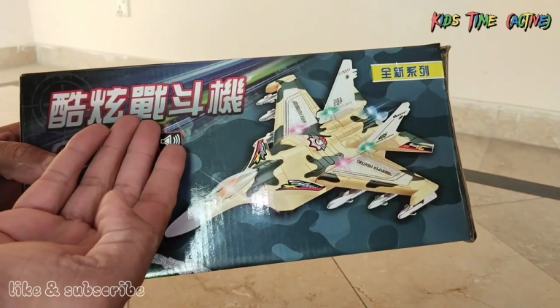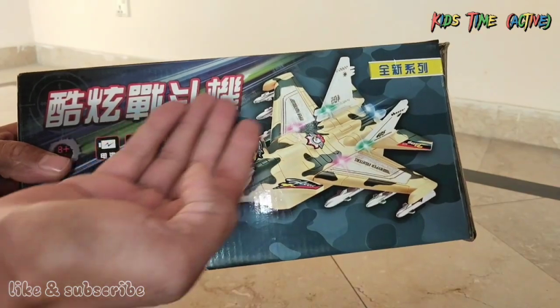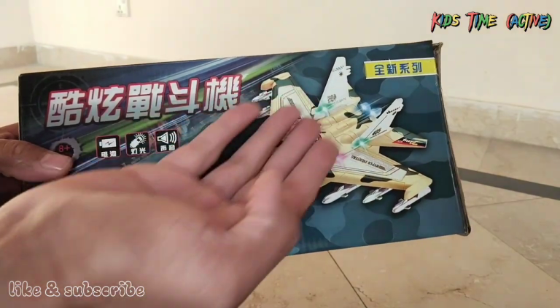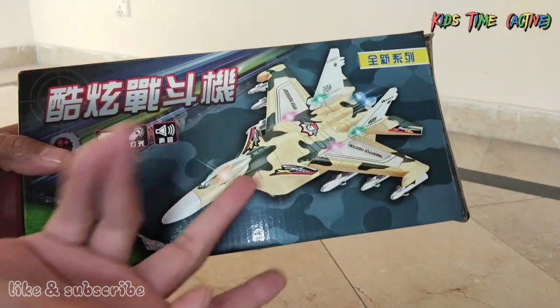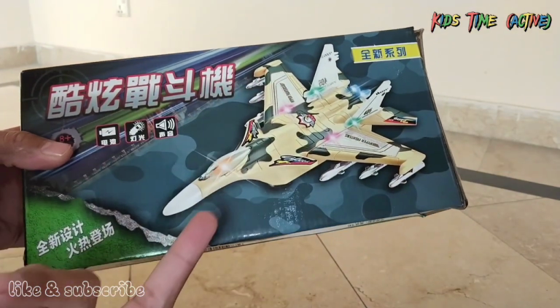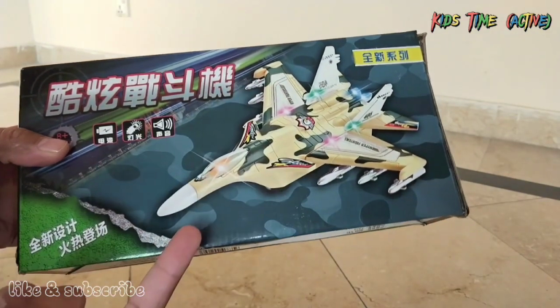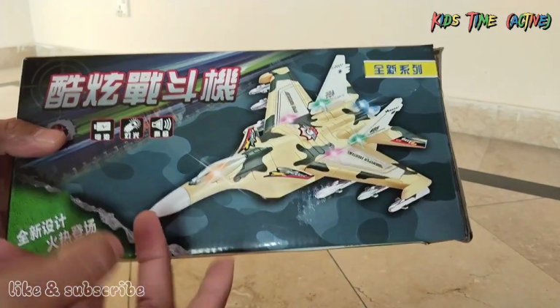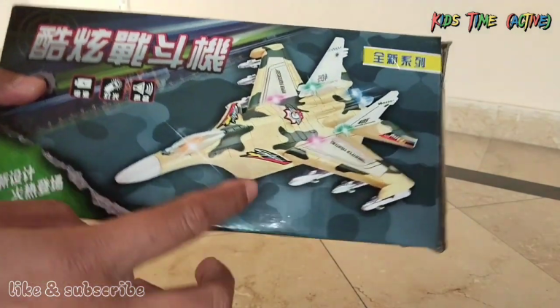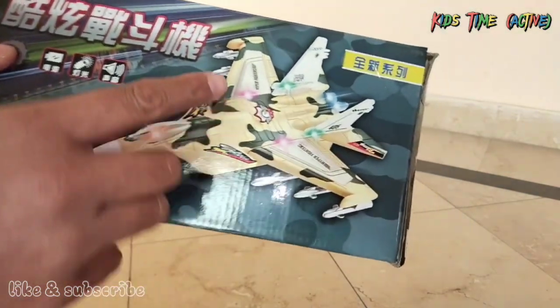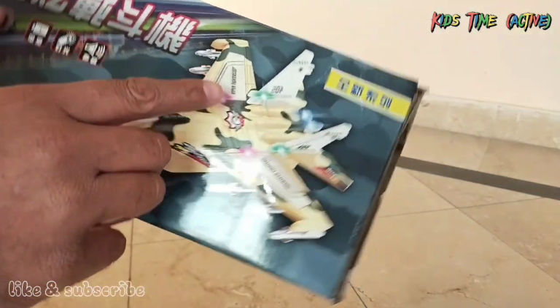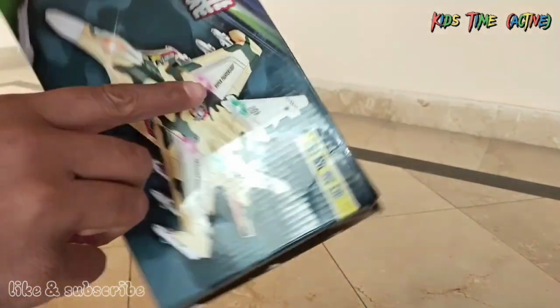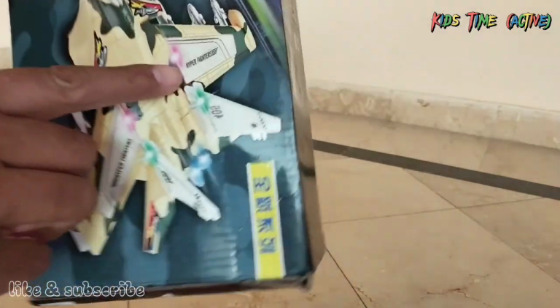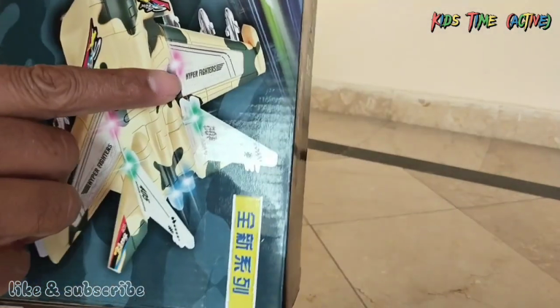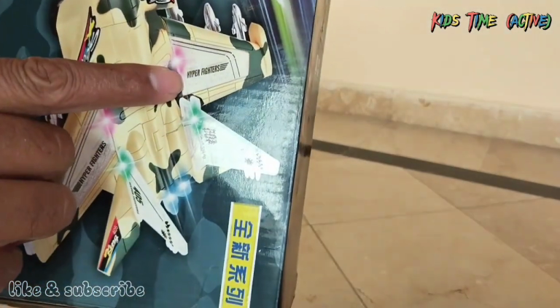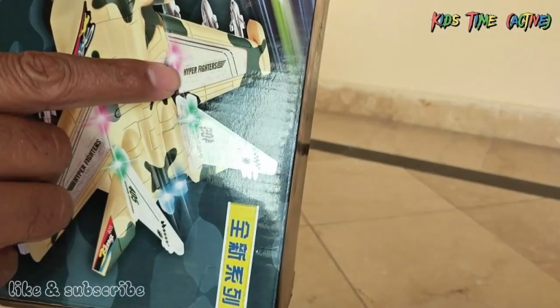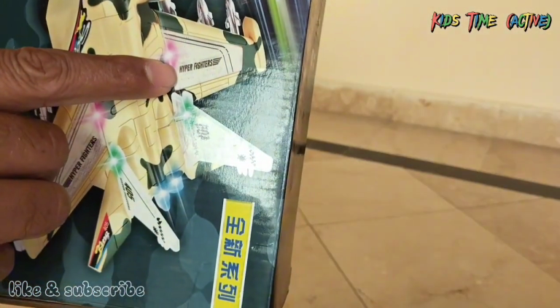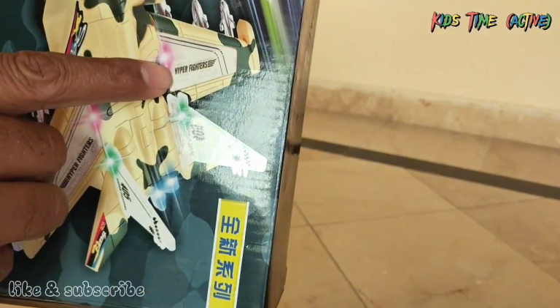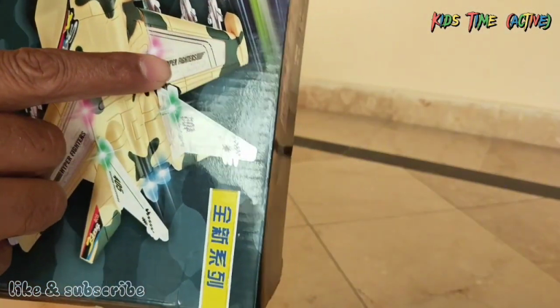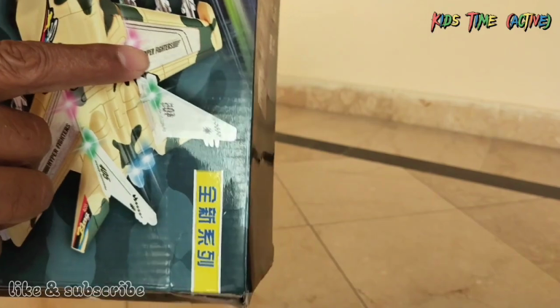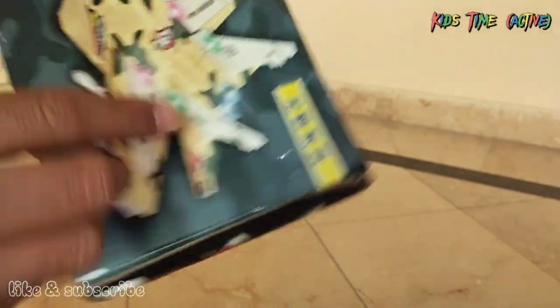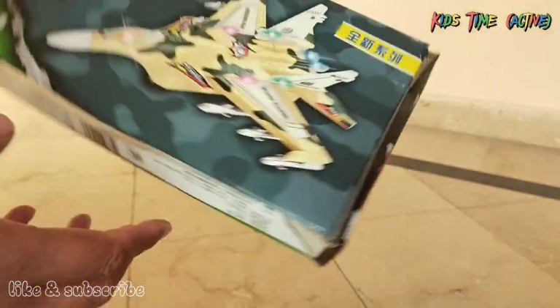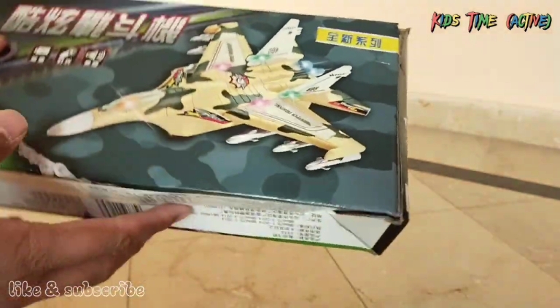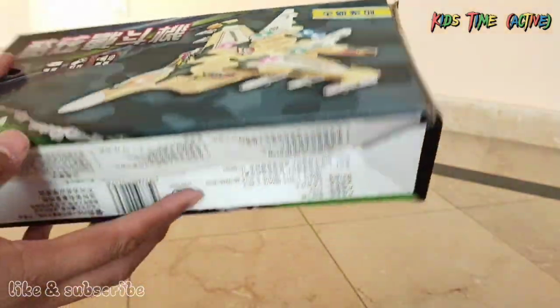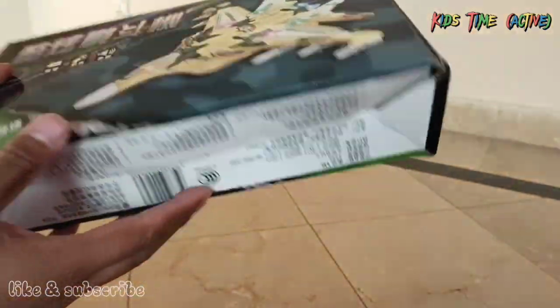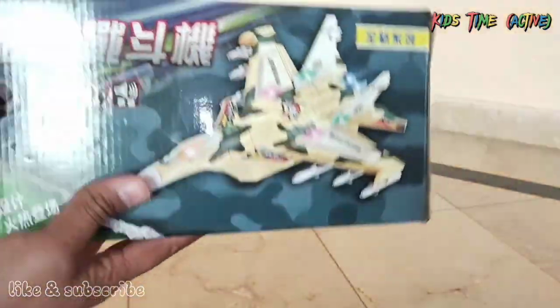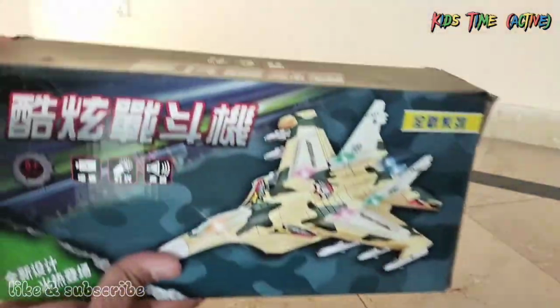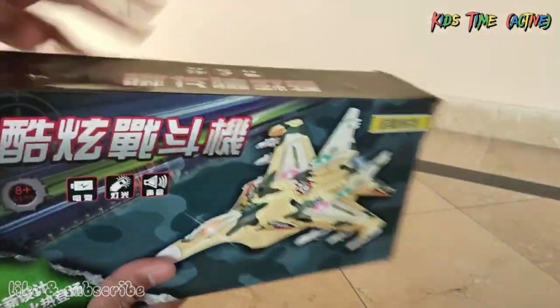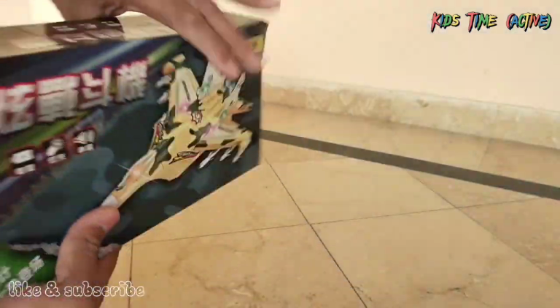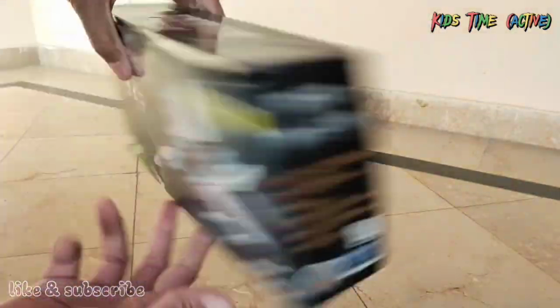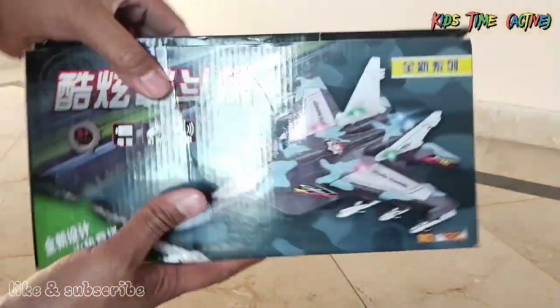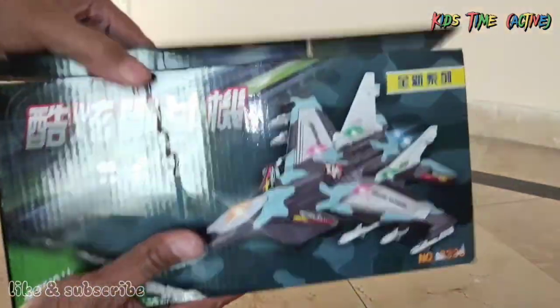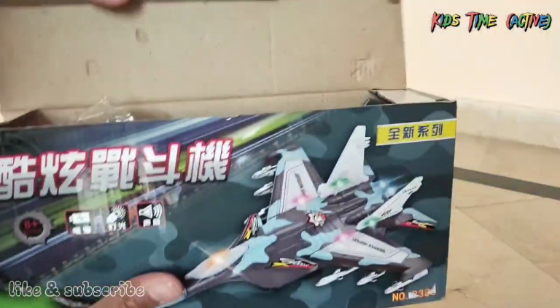This fighter jet is written in Chinese. I don't understand anything. But this fighter jet is written on the wing — this fighter jet, in my opinion.